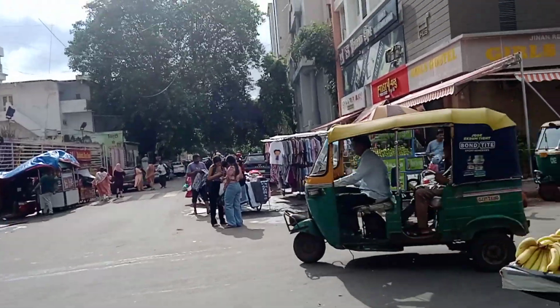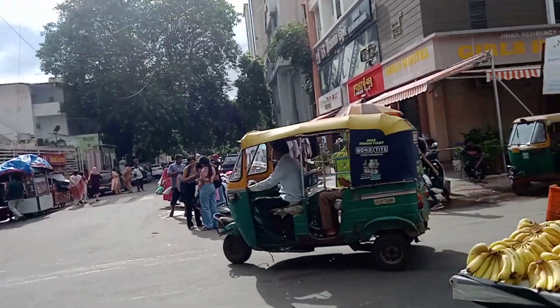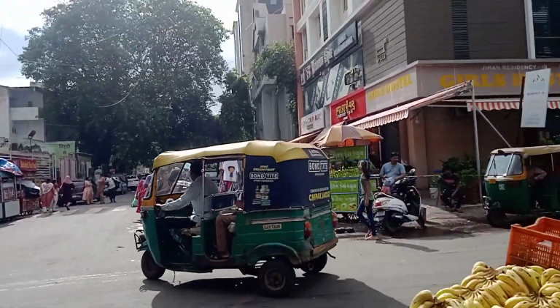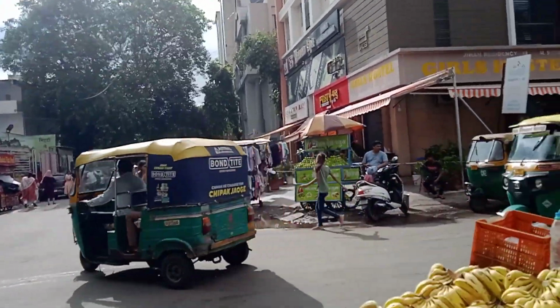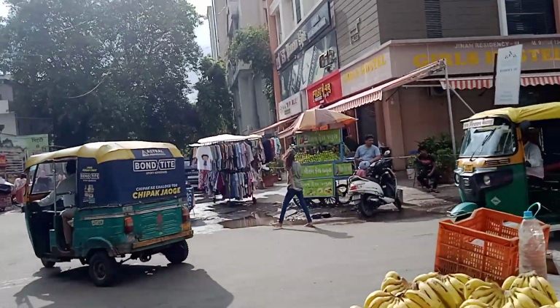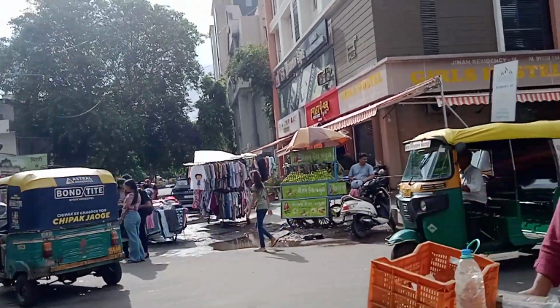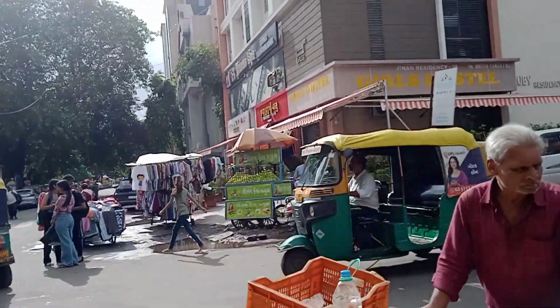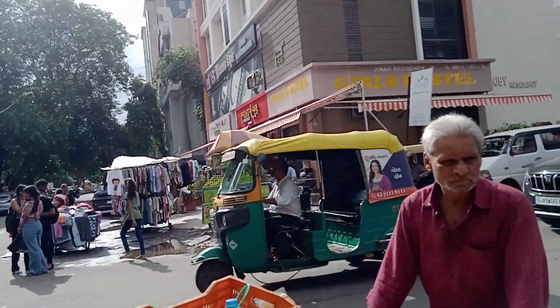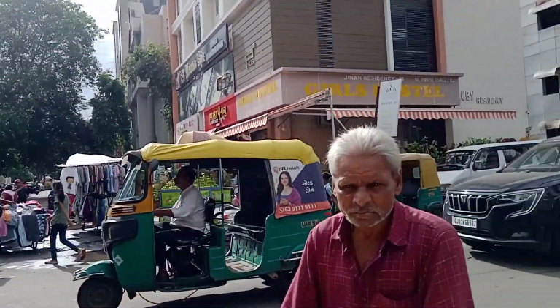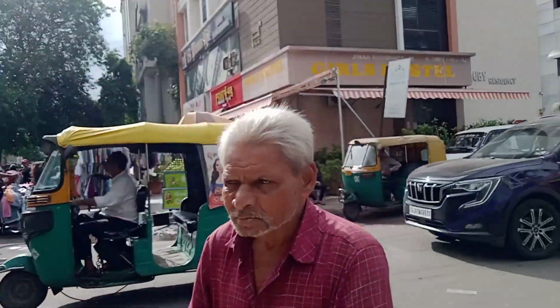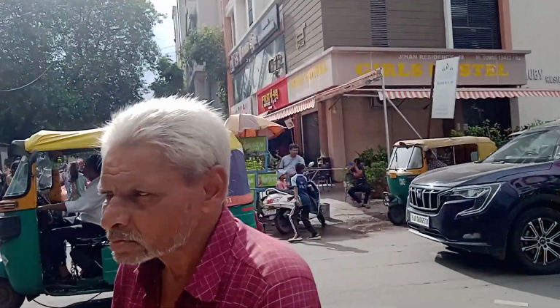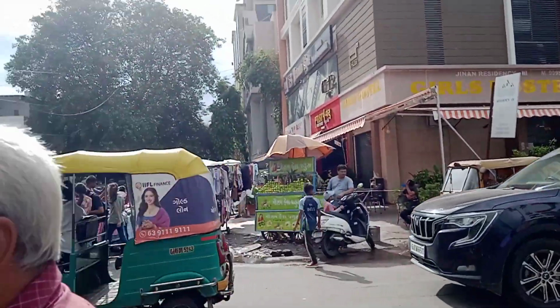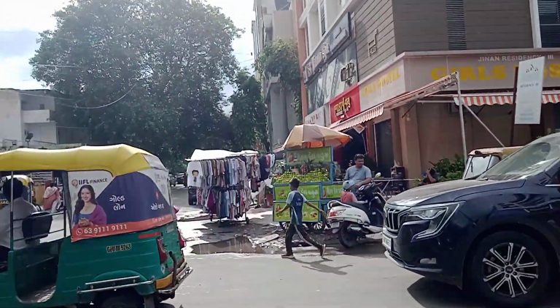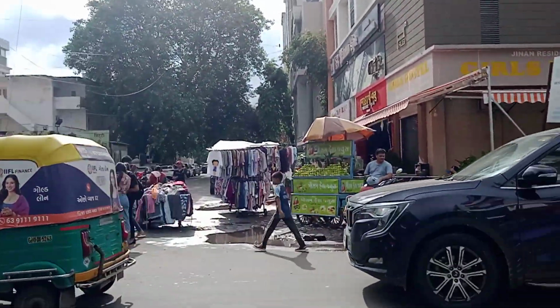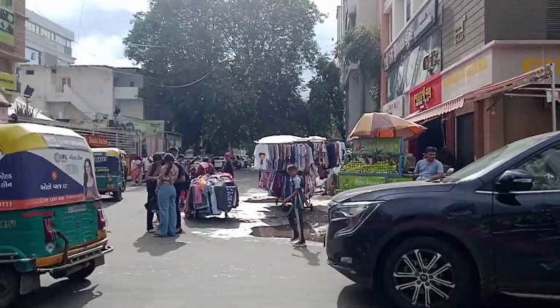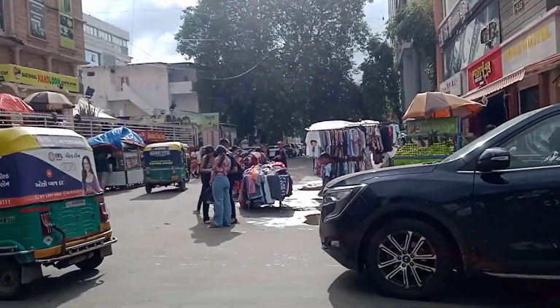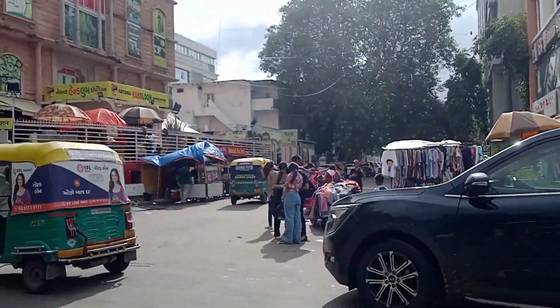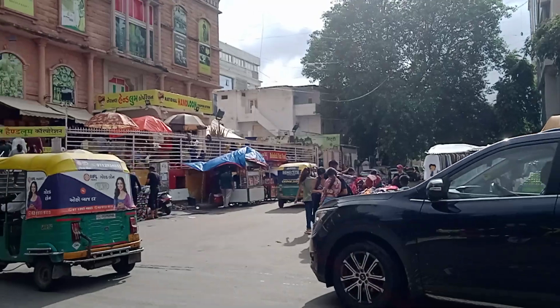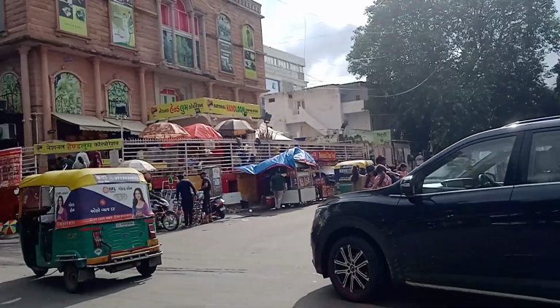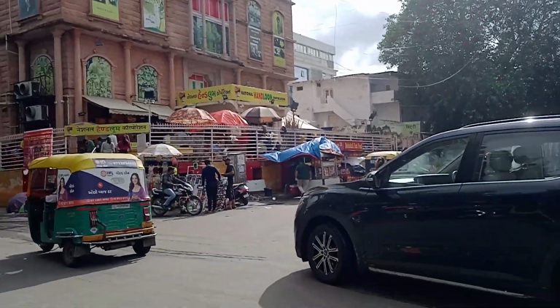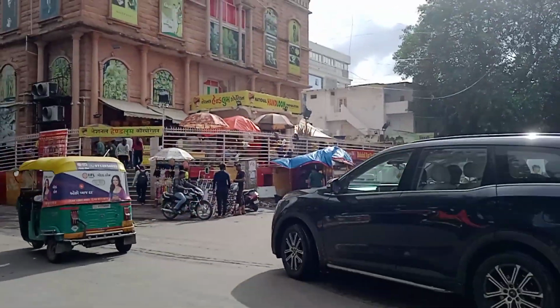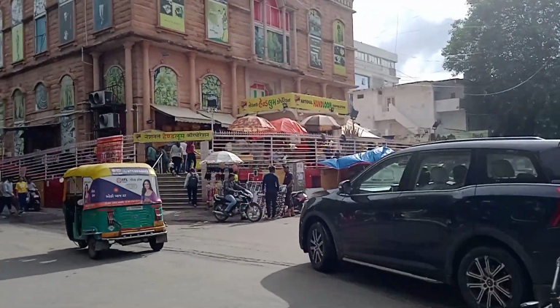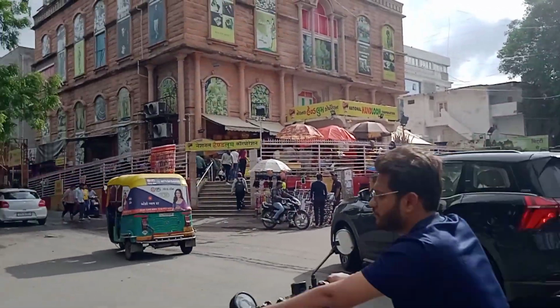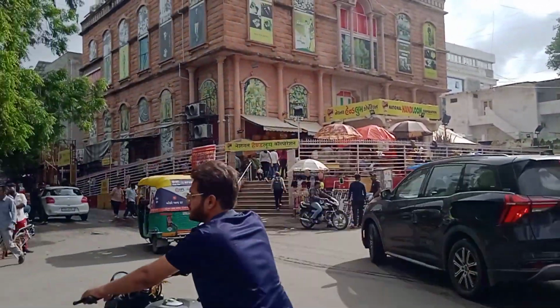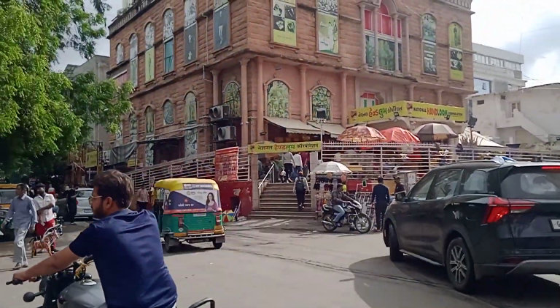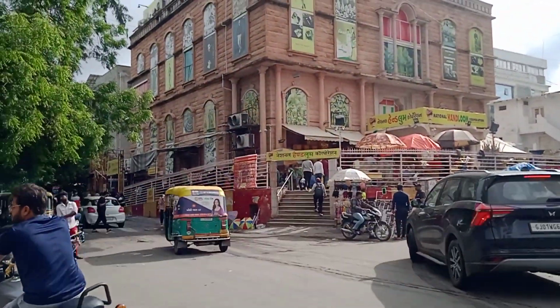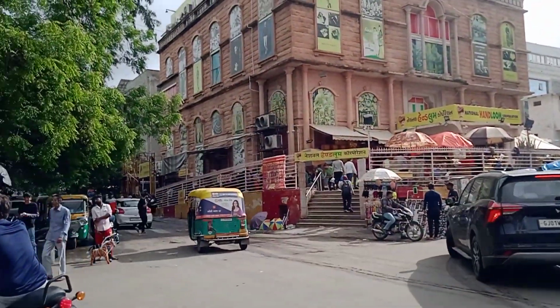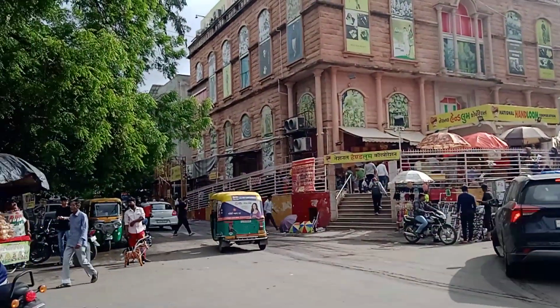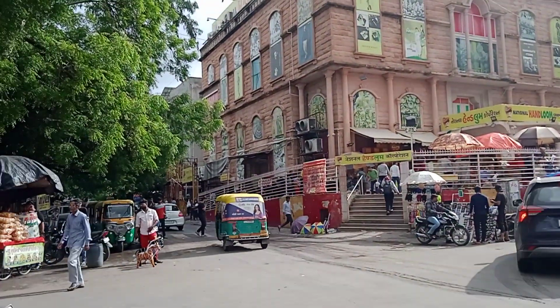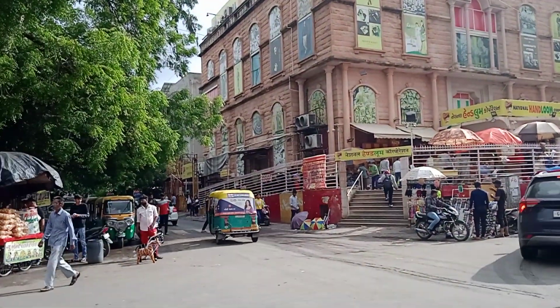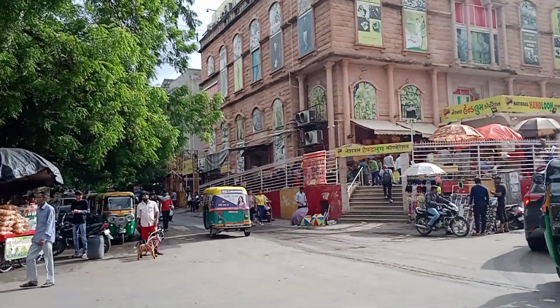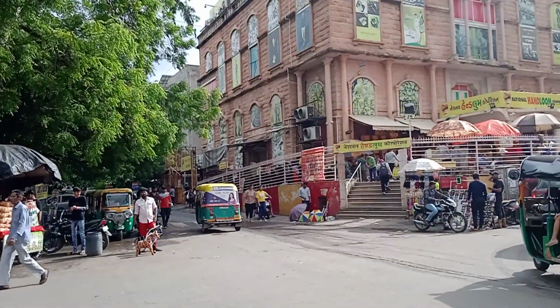From garments to household things, and even grocery things are also available.